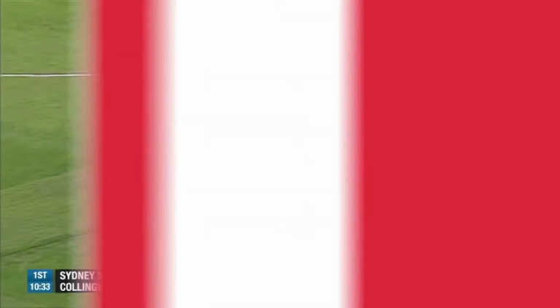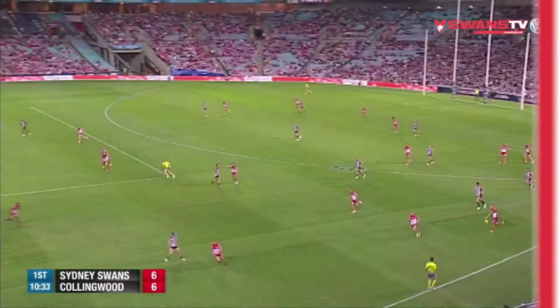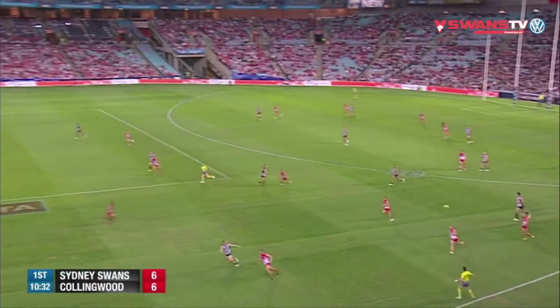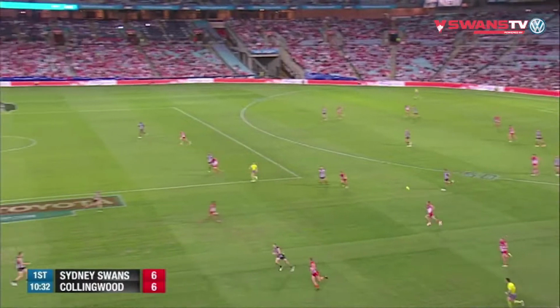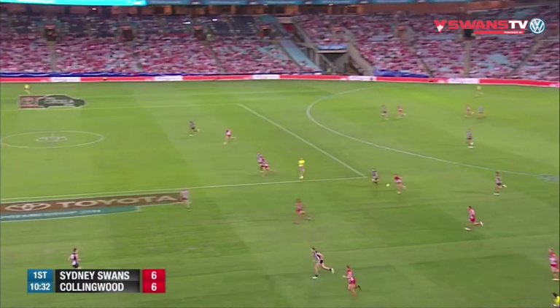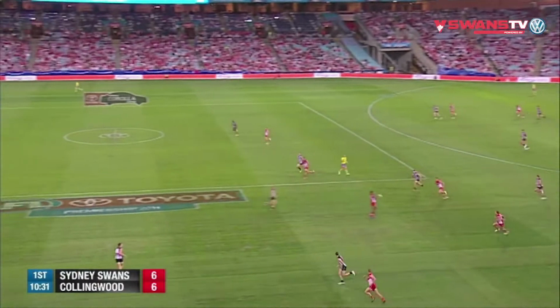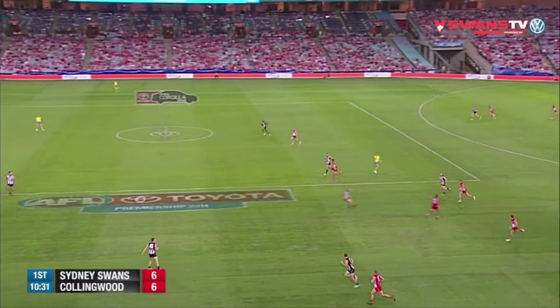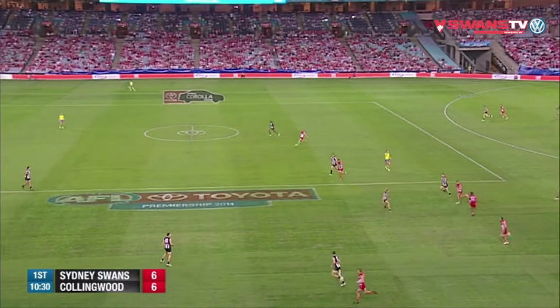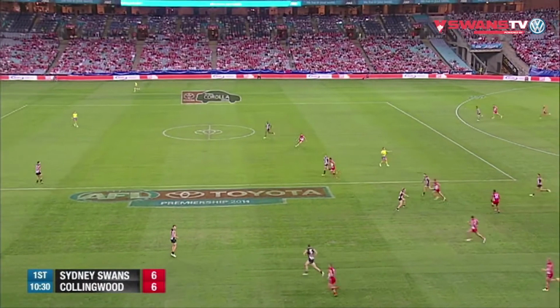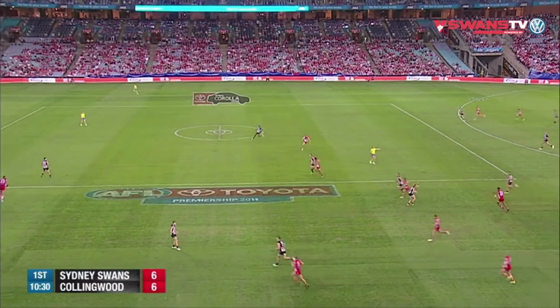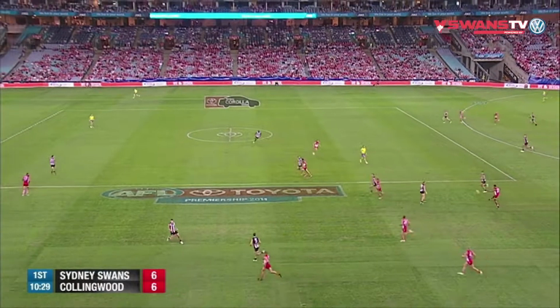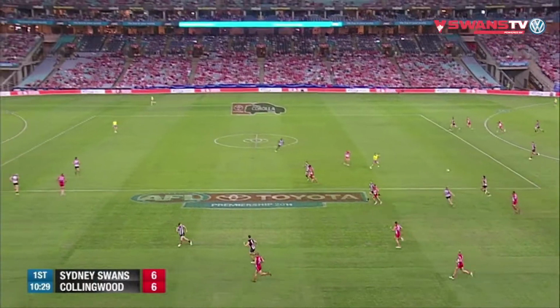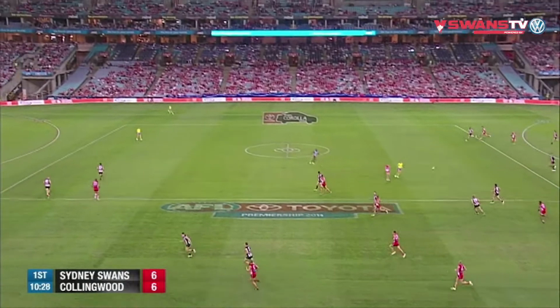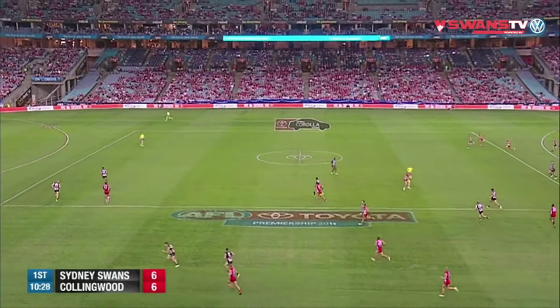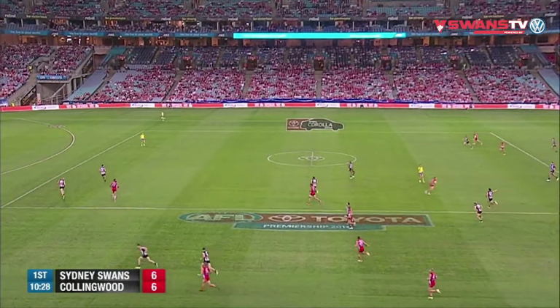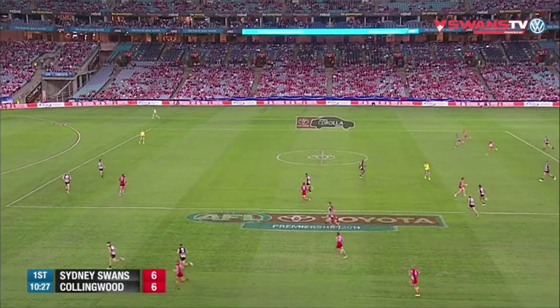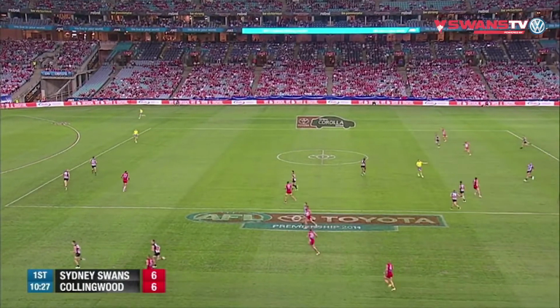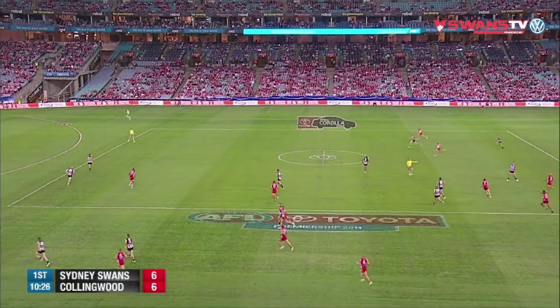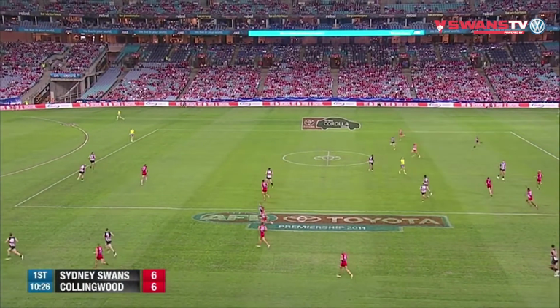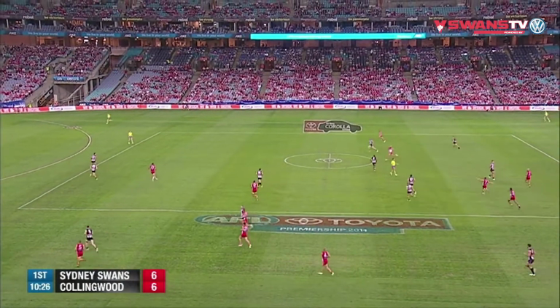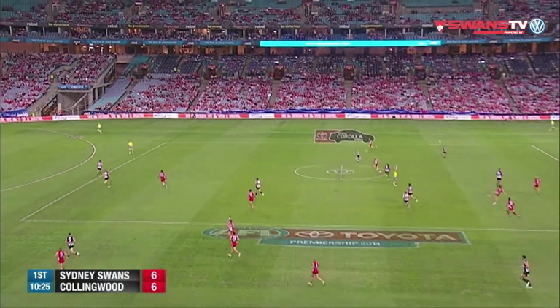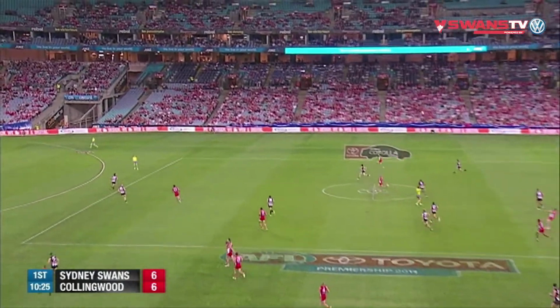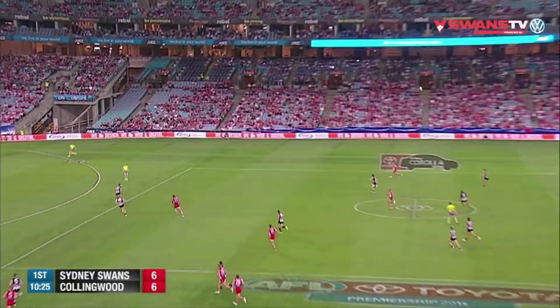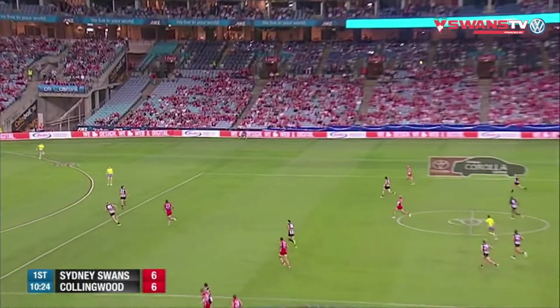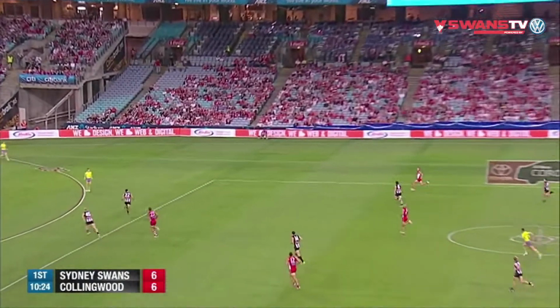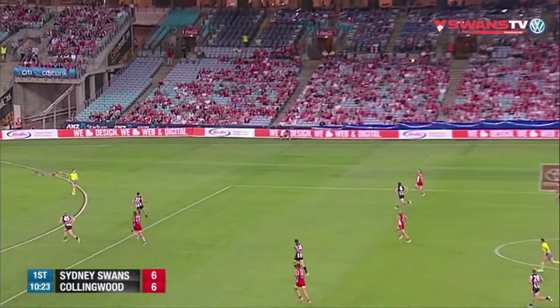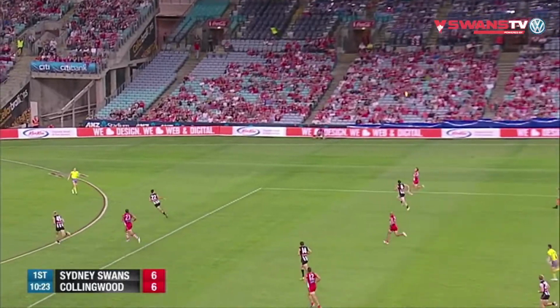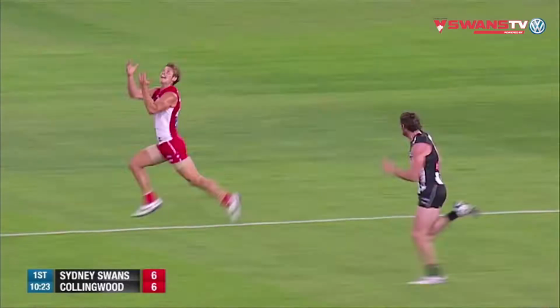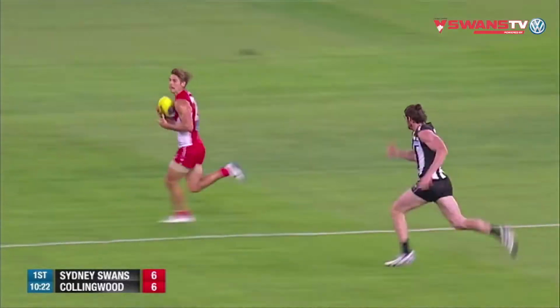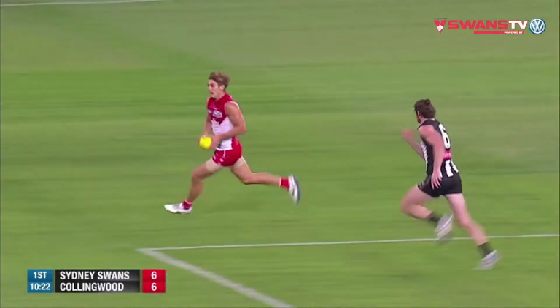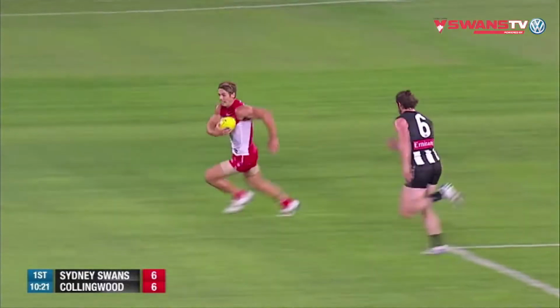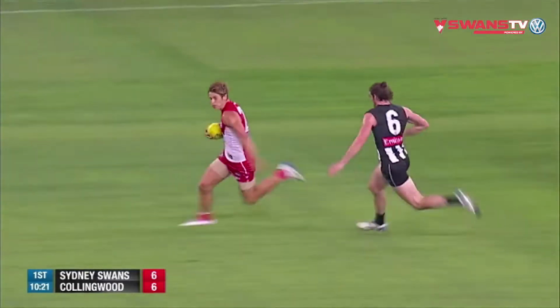They've worked their way out of defence nicely. It's been through Jetta's hands just about every time it's come out. Cunningham — look at them run forward now. Real hard runners, Sydney, we know that.